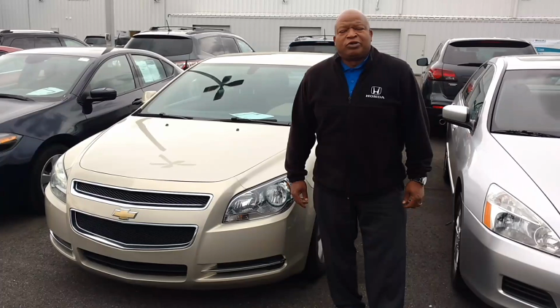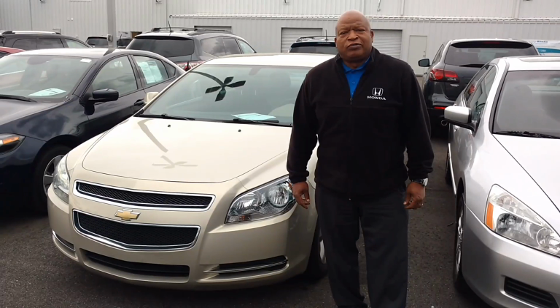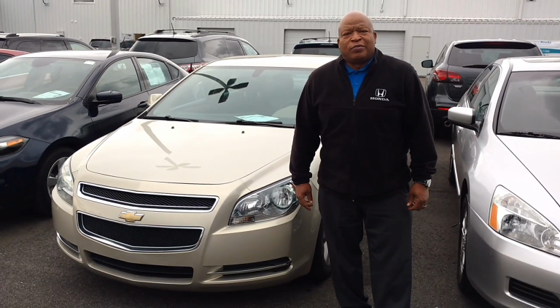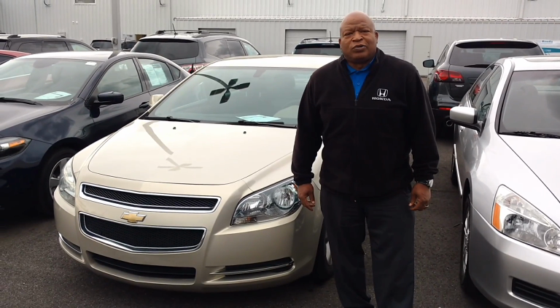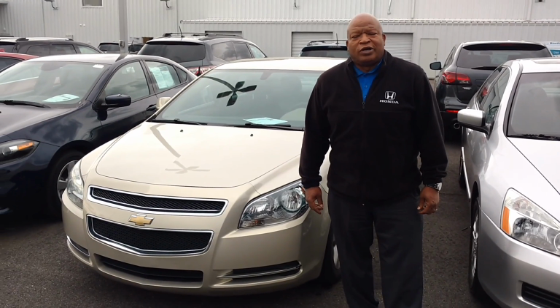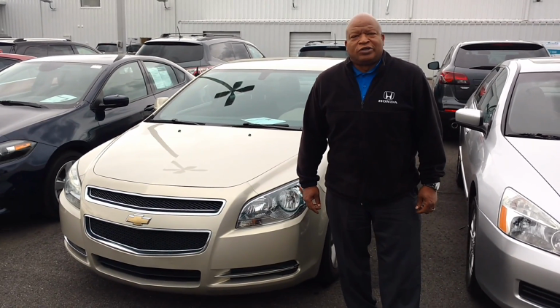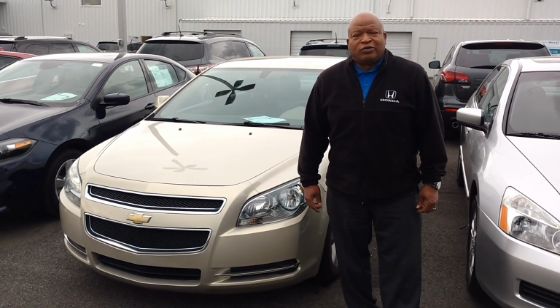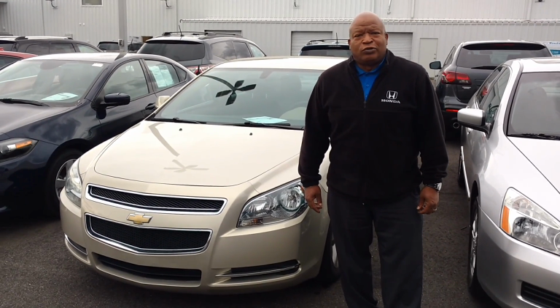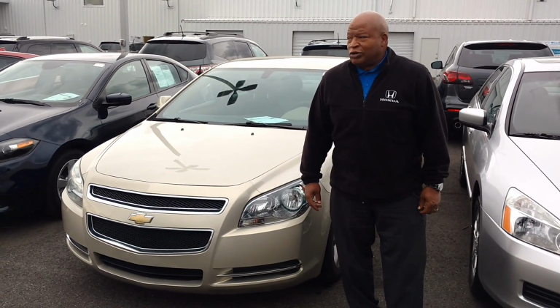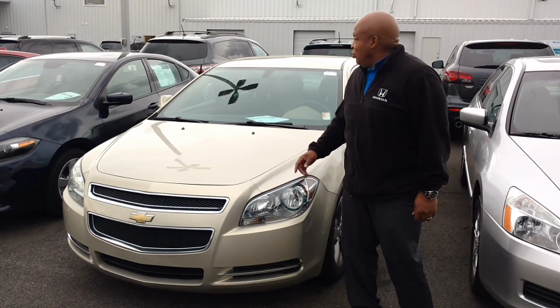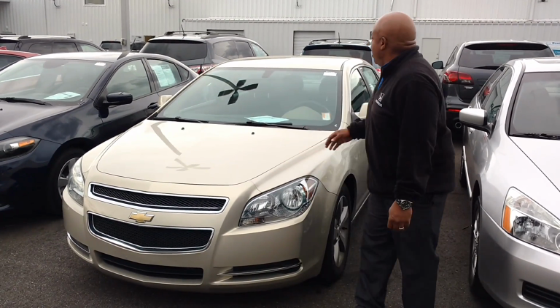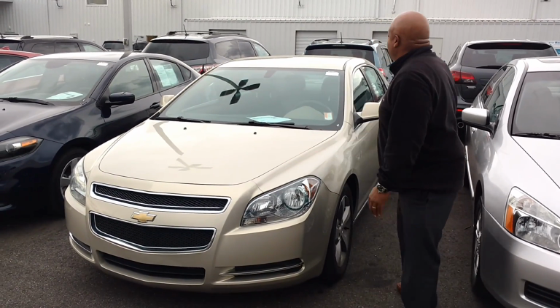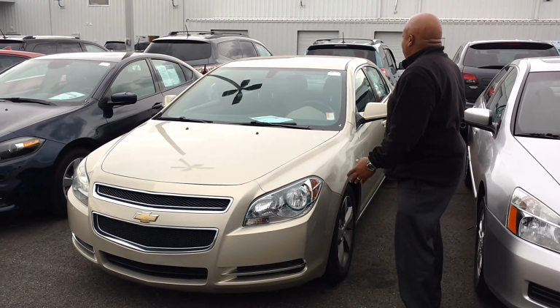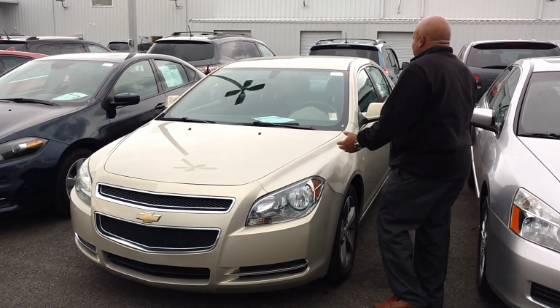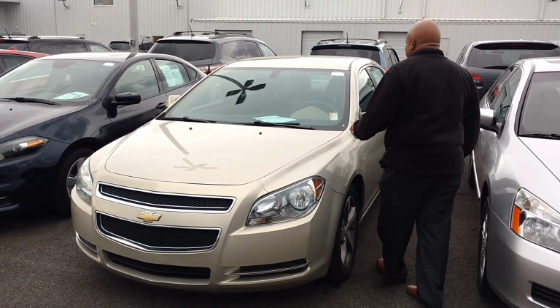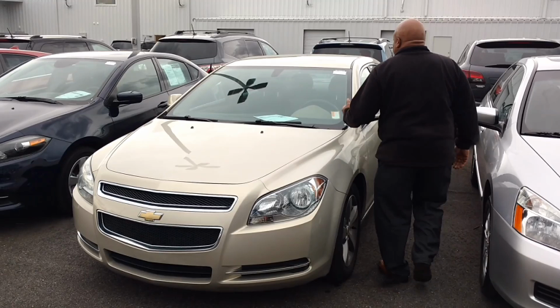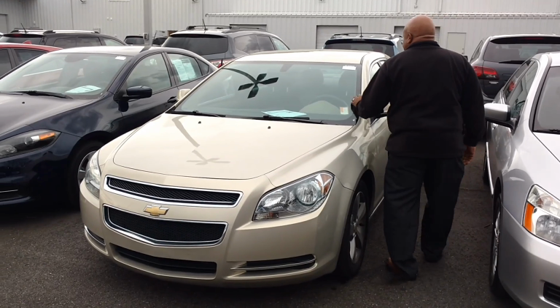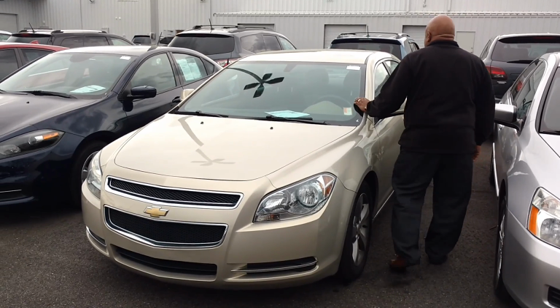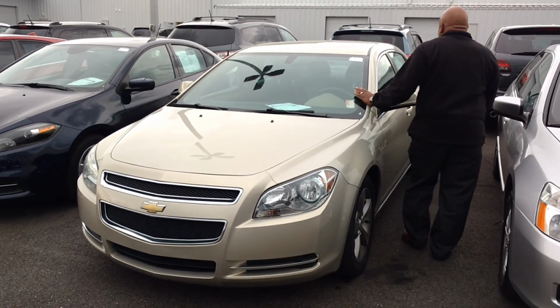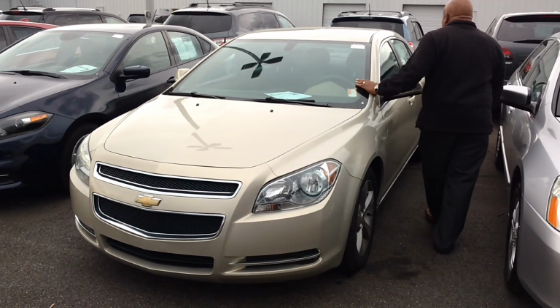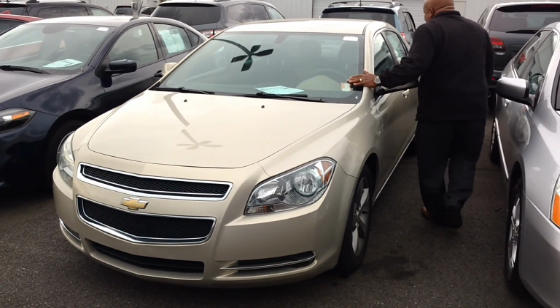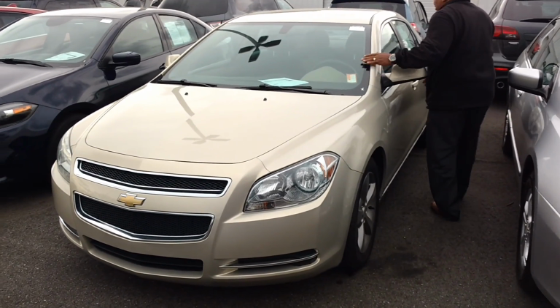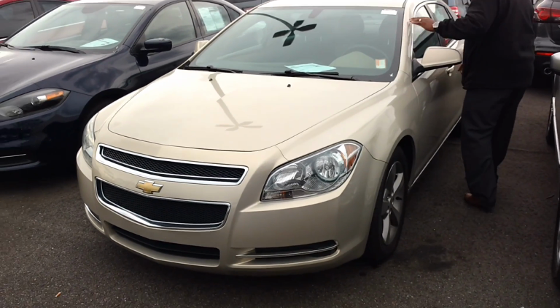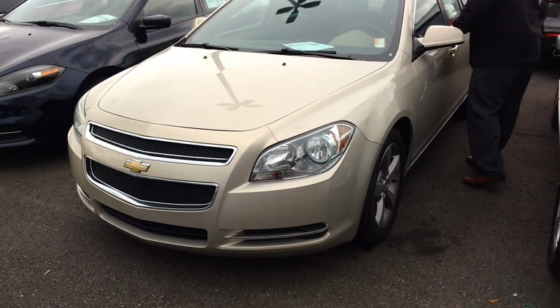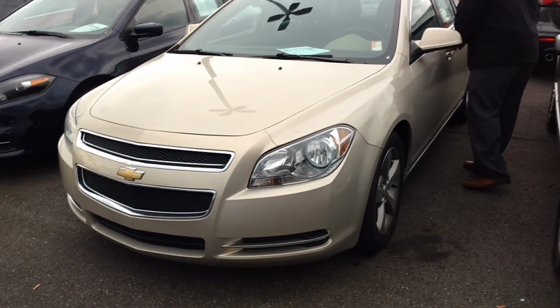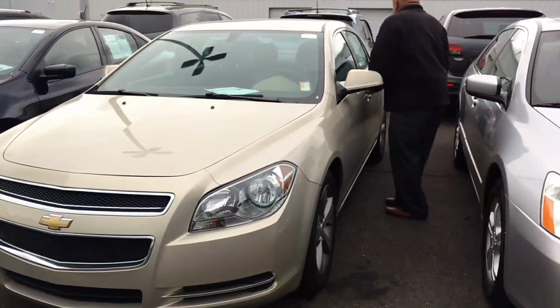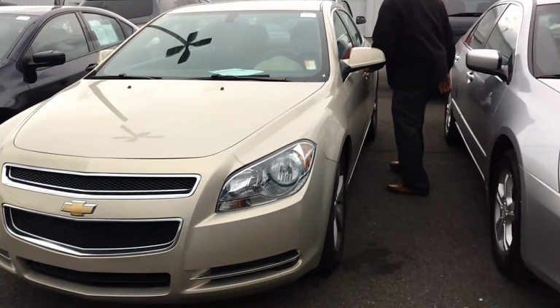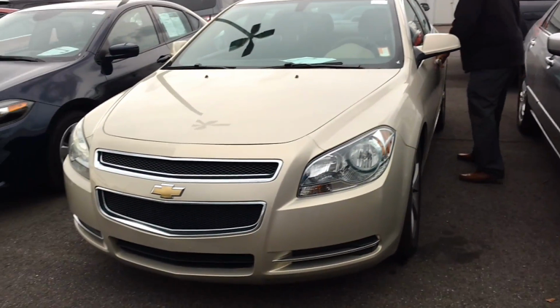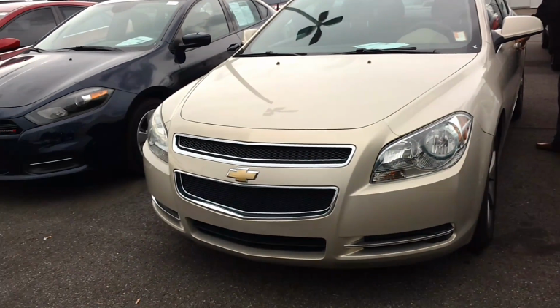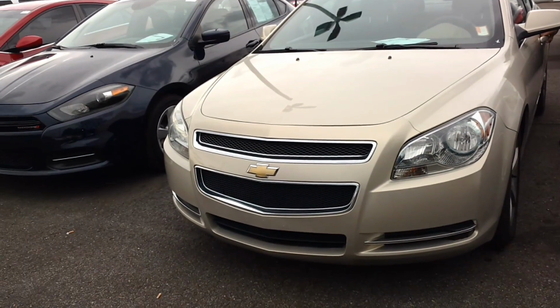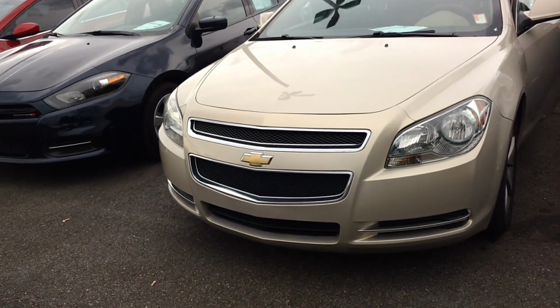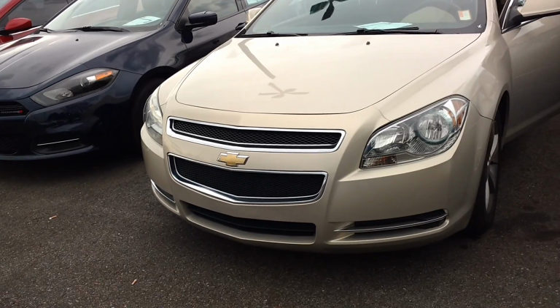Welcome to you from San Boswell Honda this afternoon, talking to you about the 2011 Chevrolet Malibu. It's going to give you a 2.4 liter engine.